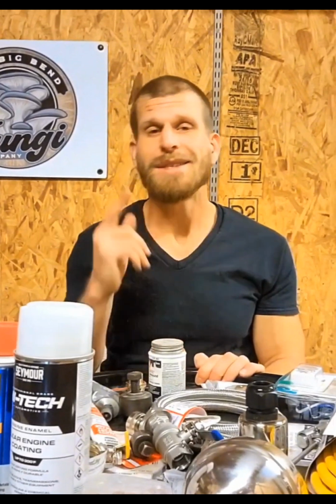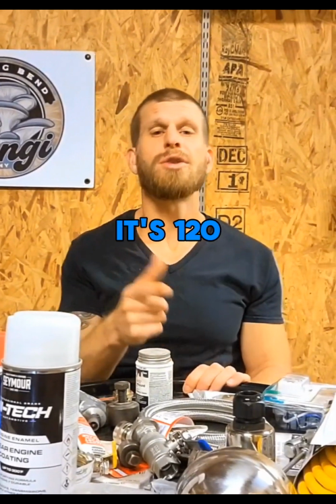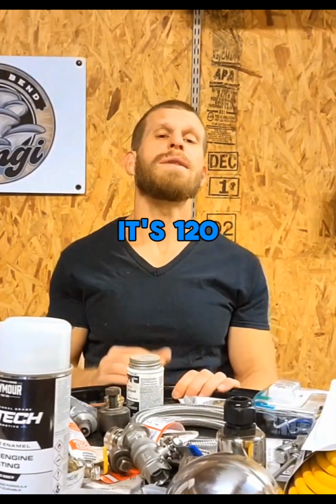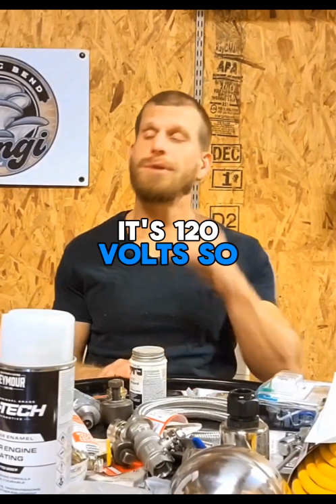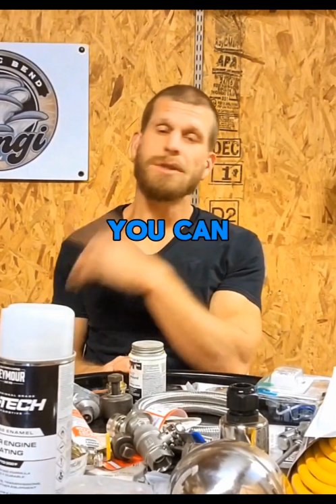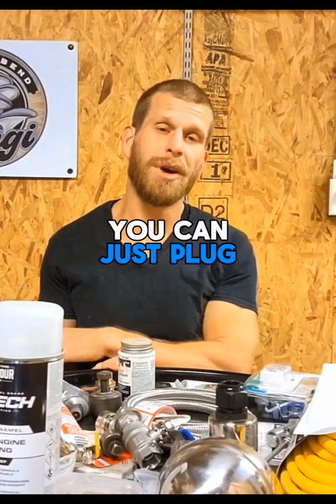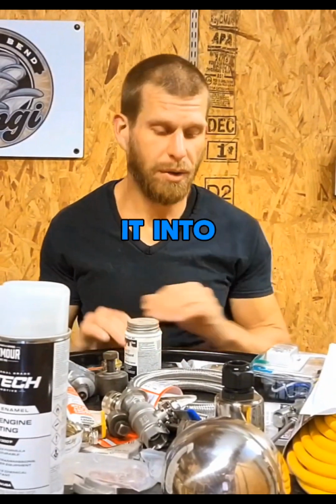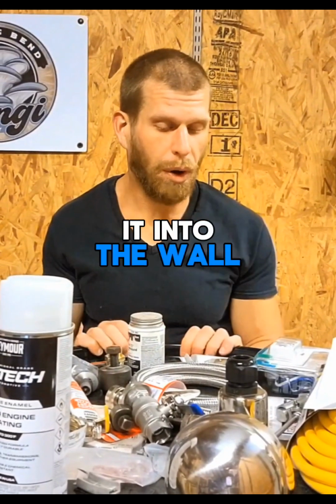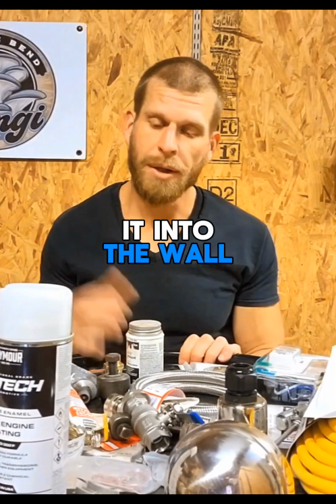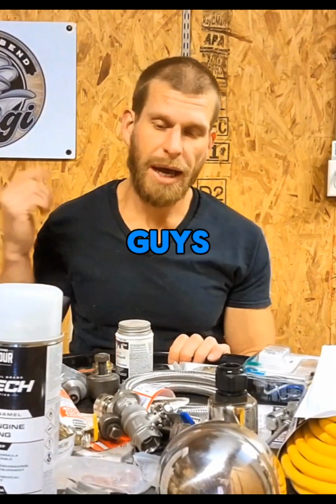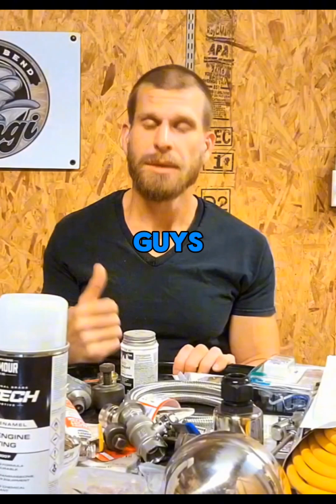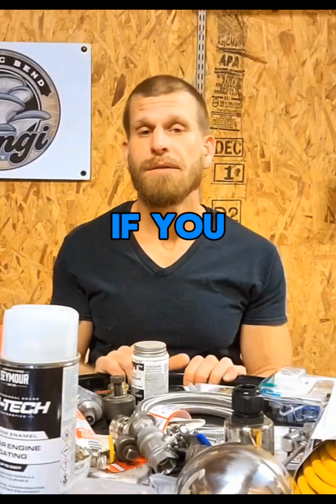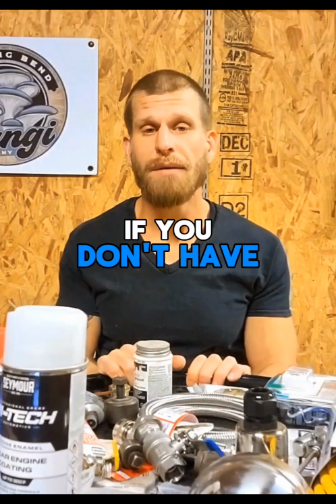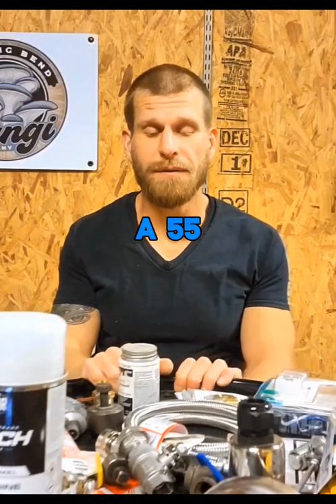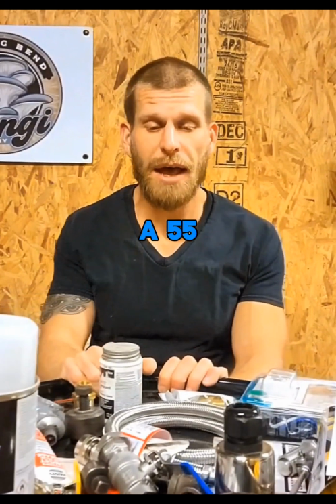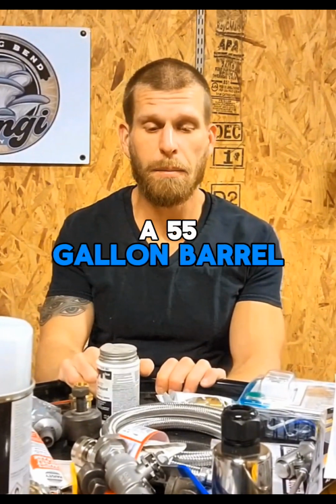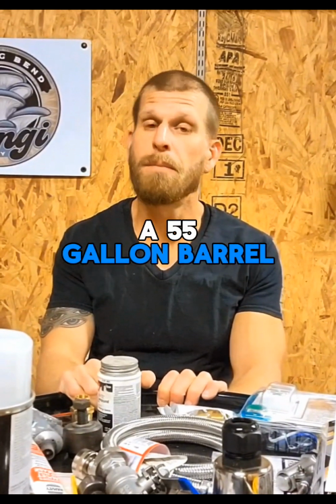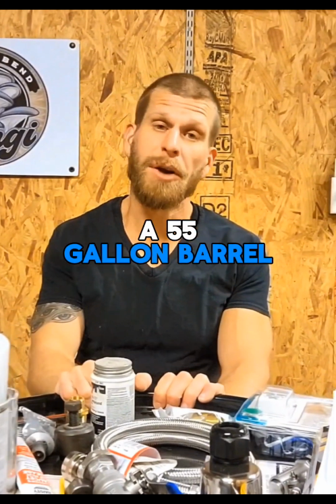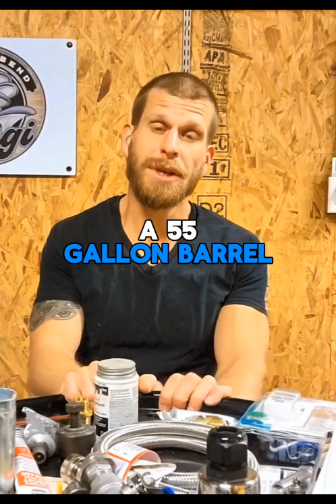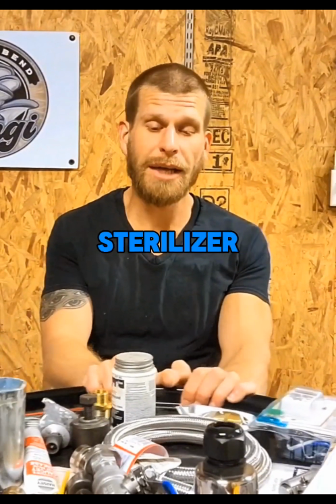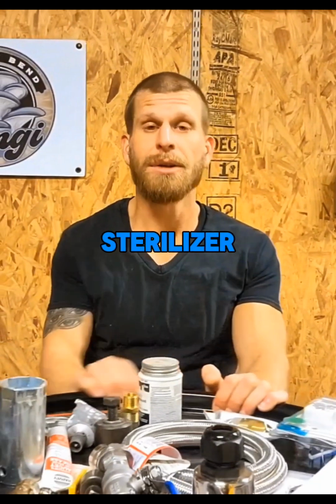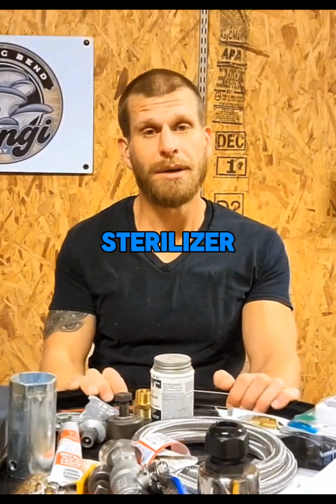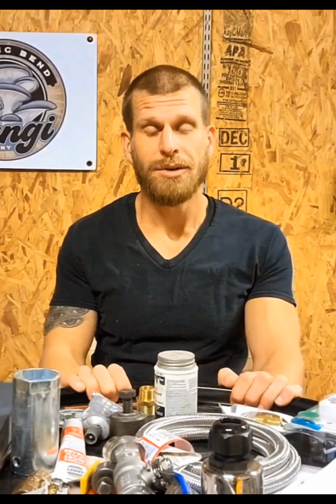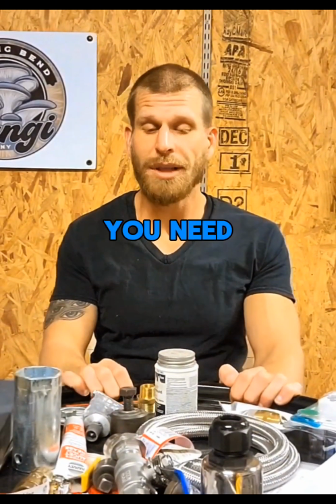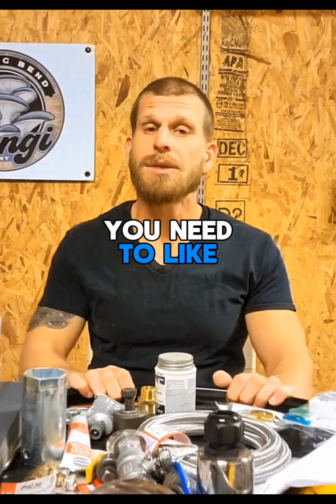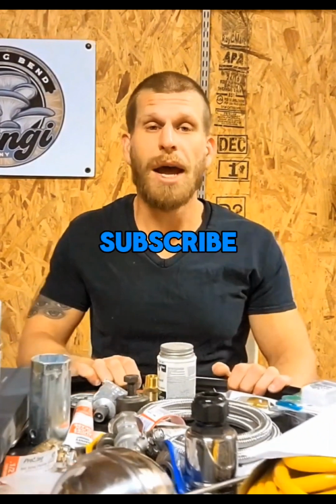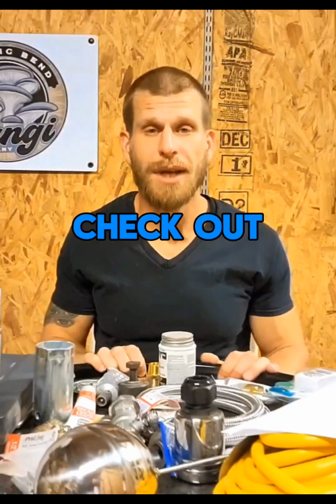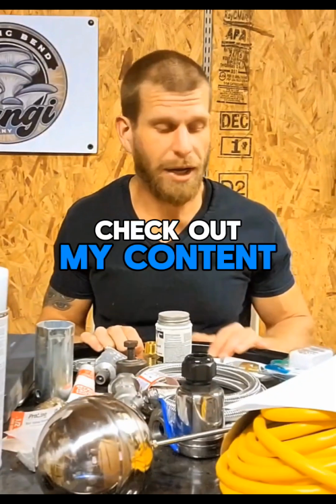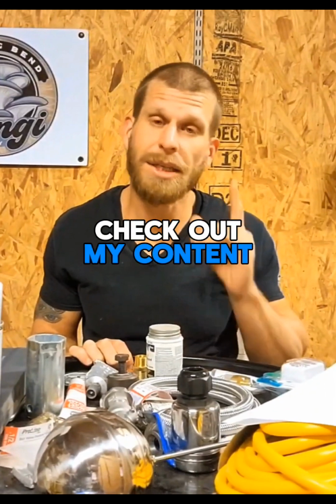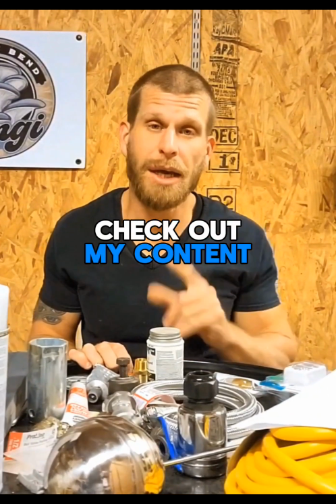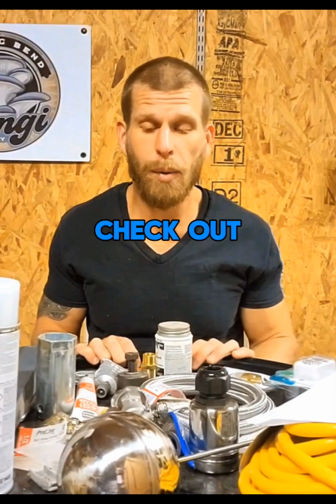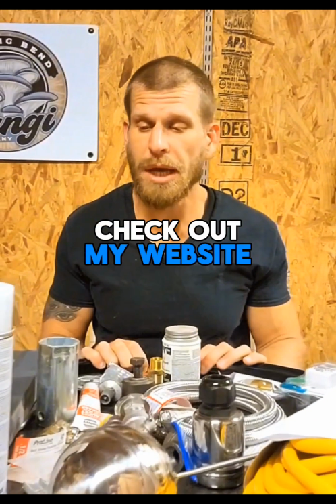It's 120 volts so you can just plug it into the wall. If you don't have a 55 gallon barrel sterilizer, you need to like, subscribe, check out my content, check out my website.